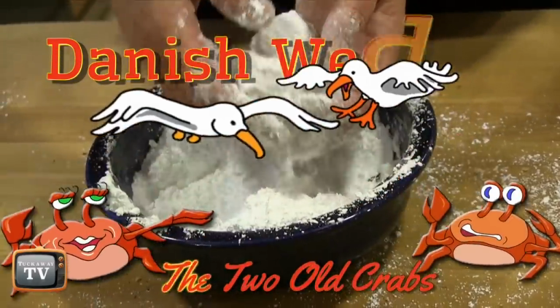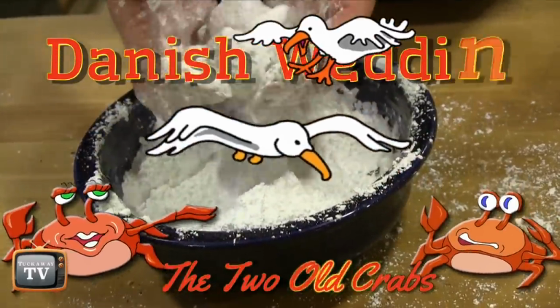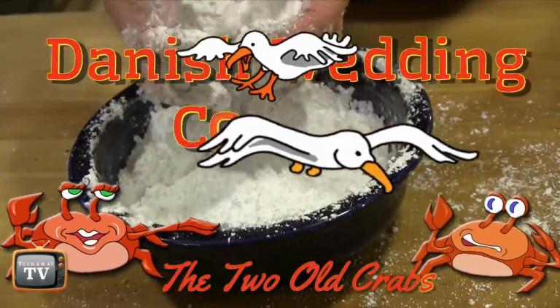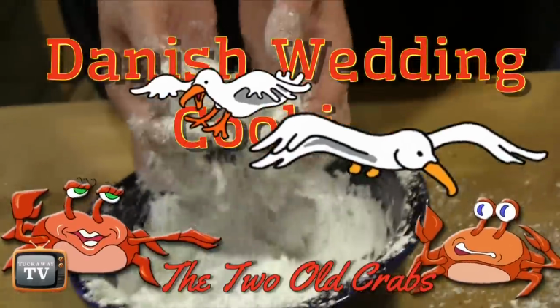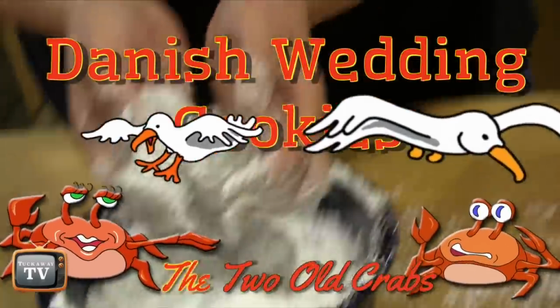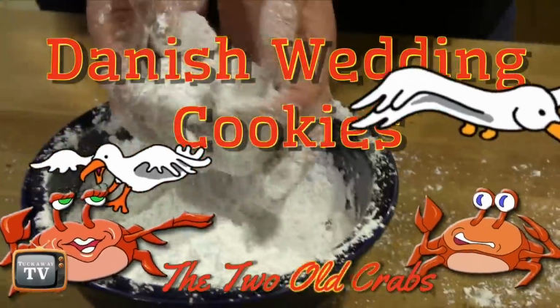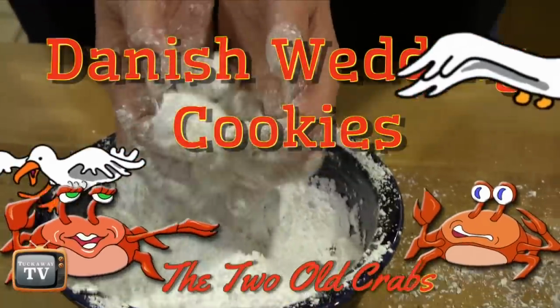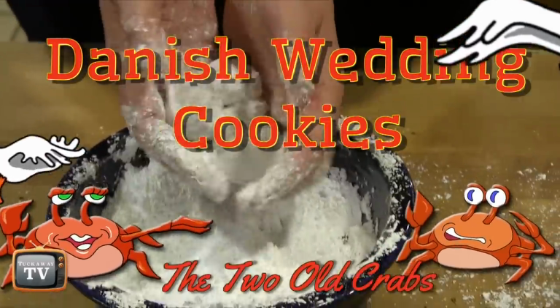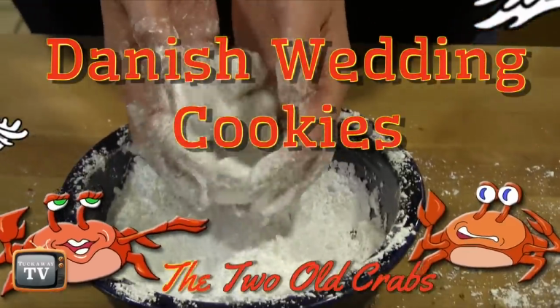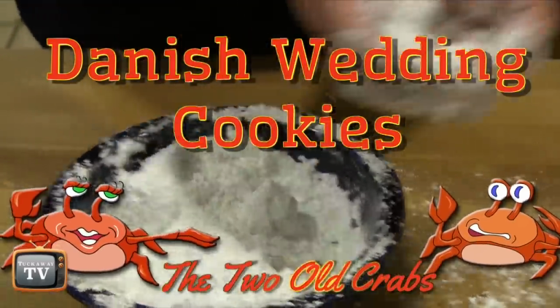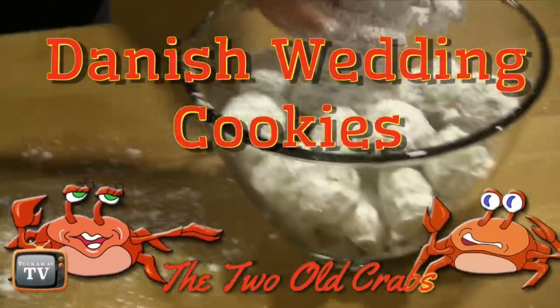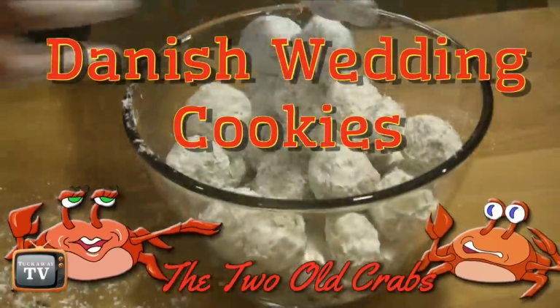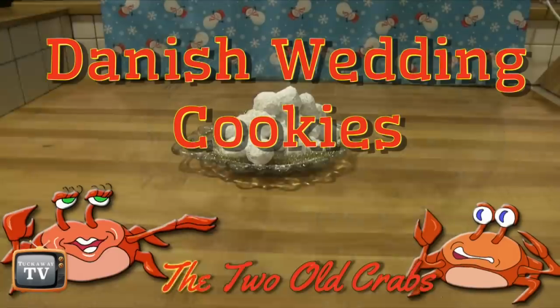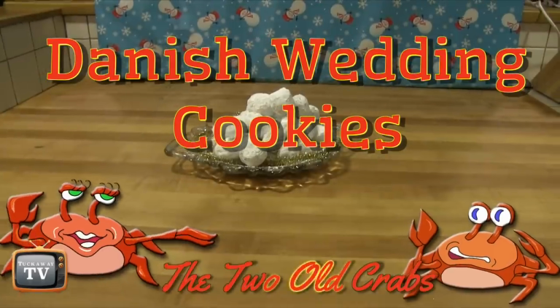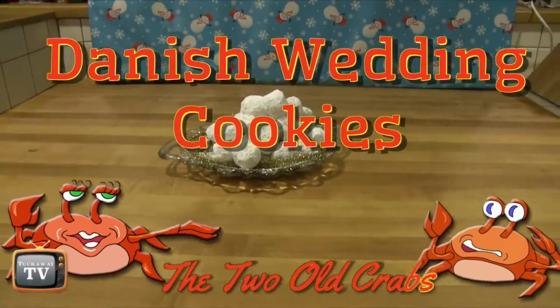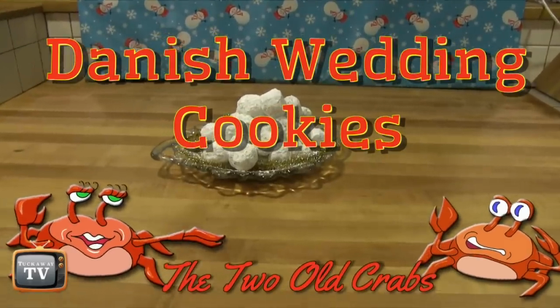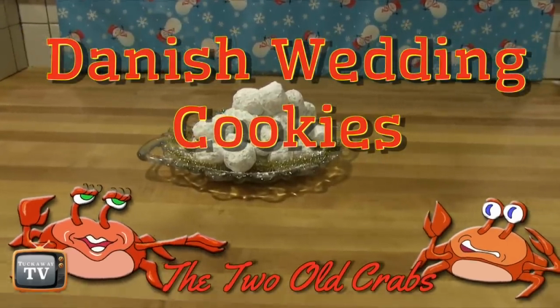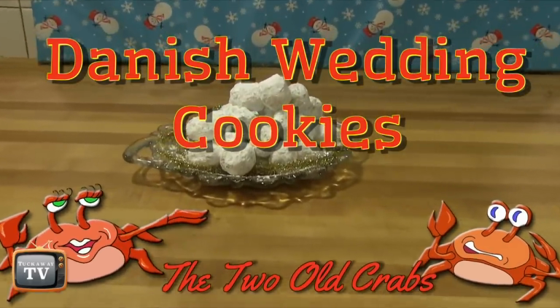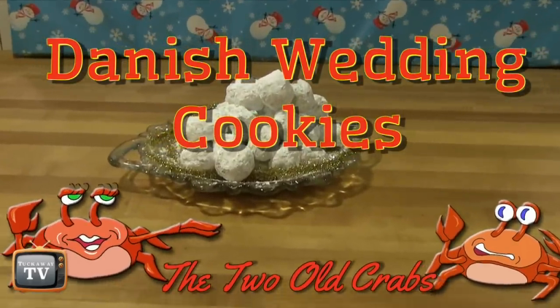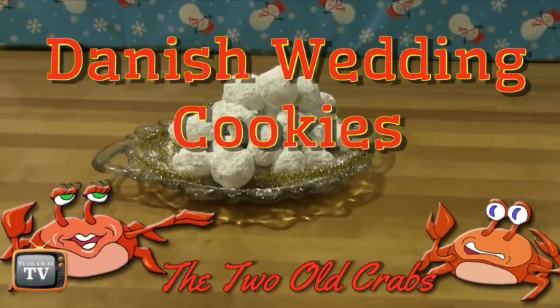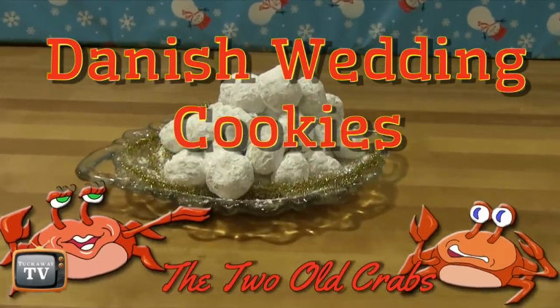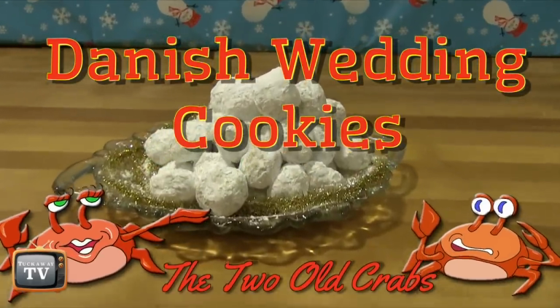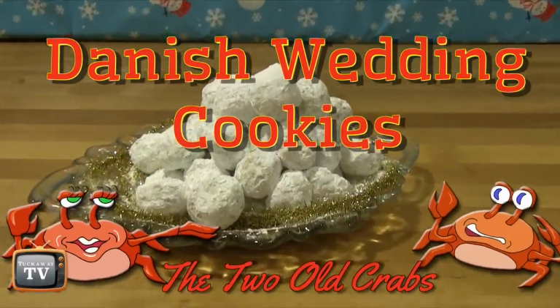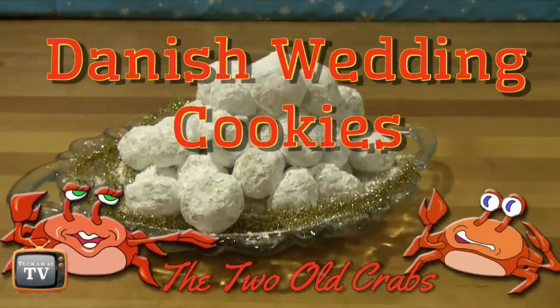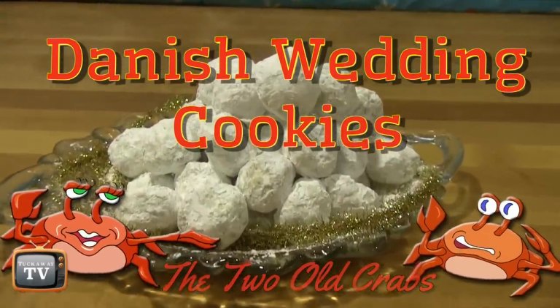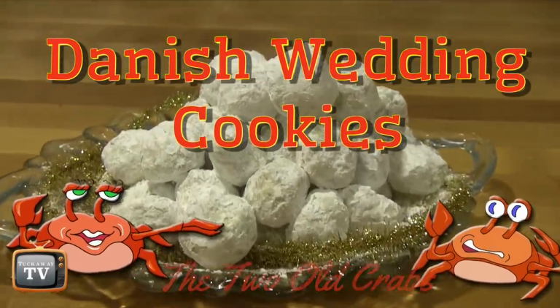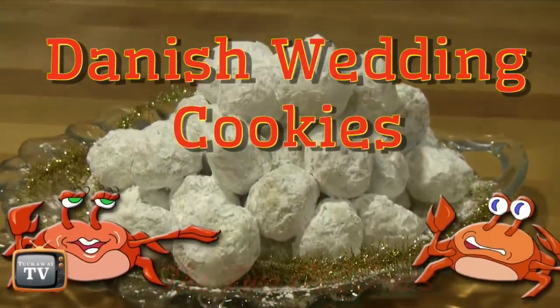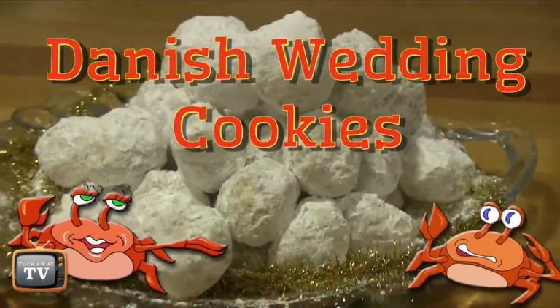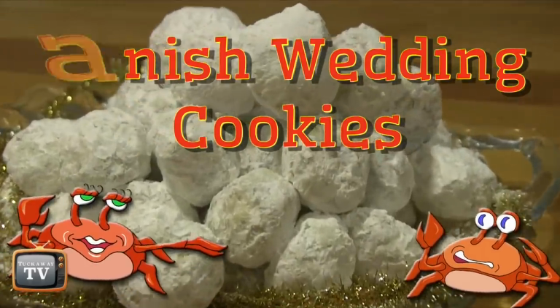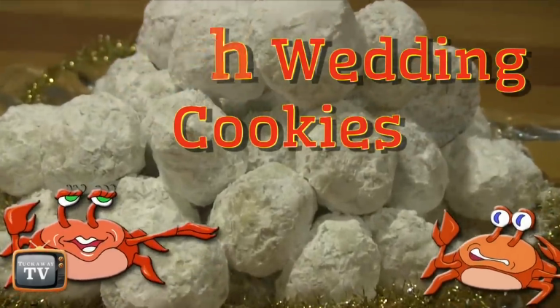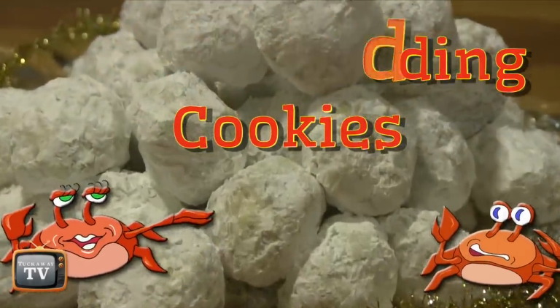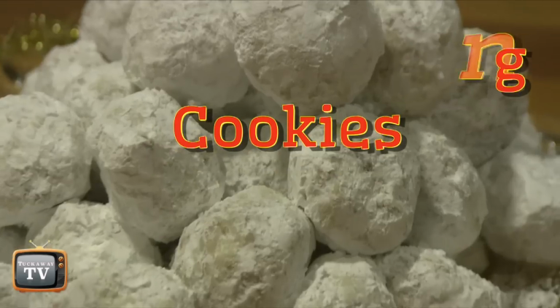Hey! Welcome to Two Old Crabs. This cookie recipe has been around for generations. They have many names, many nationalities, and they're definitely deserving of their fame.